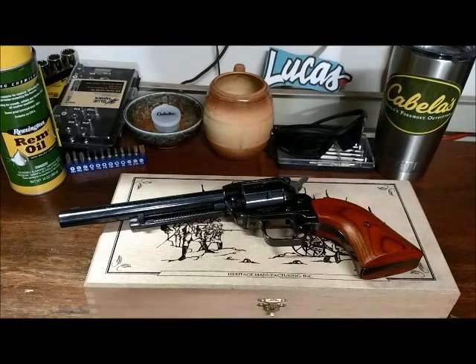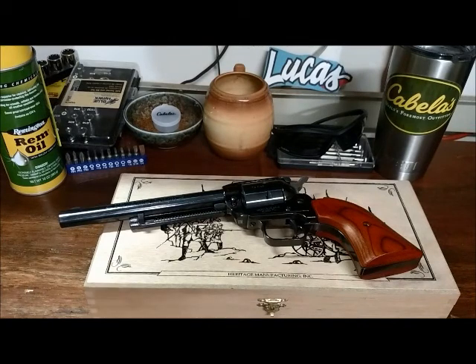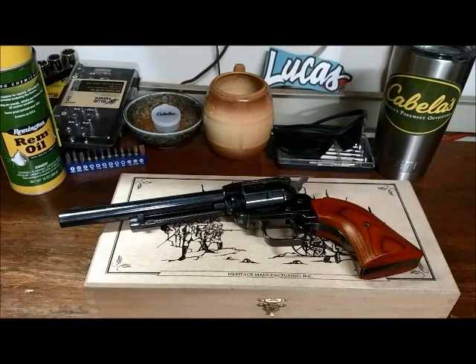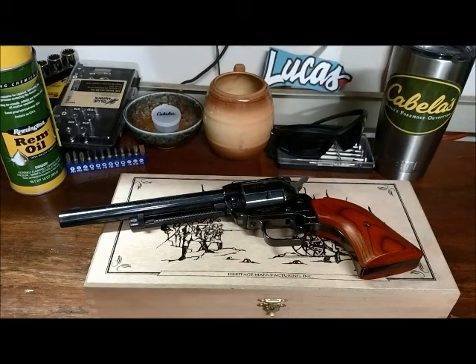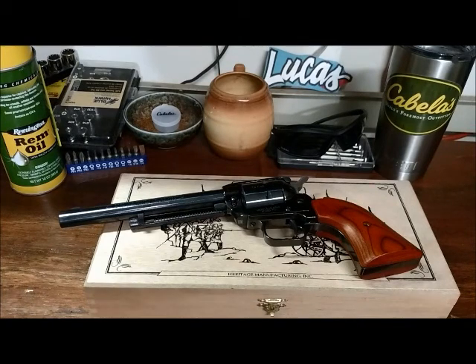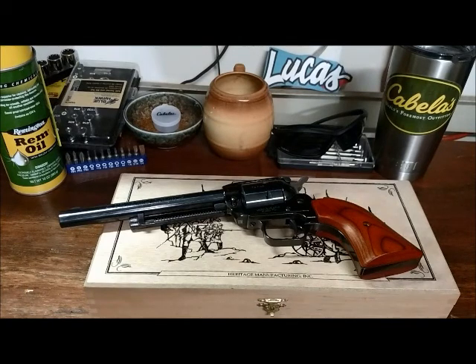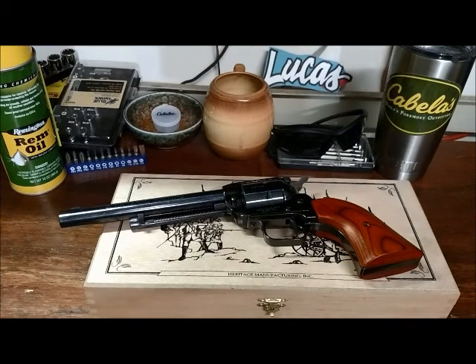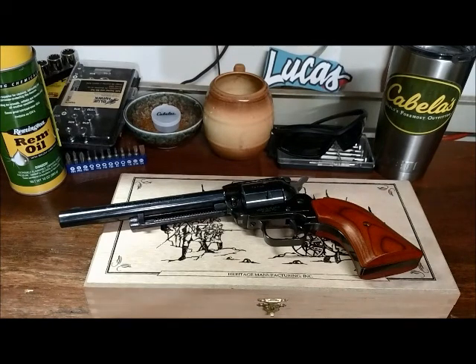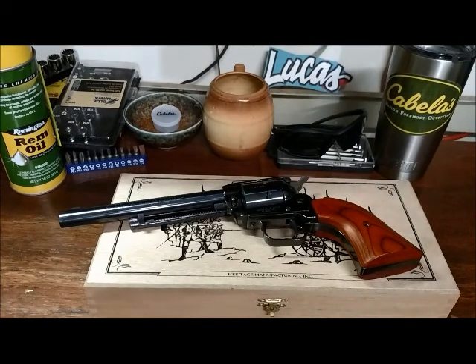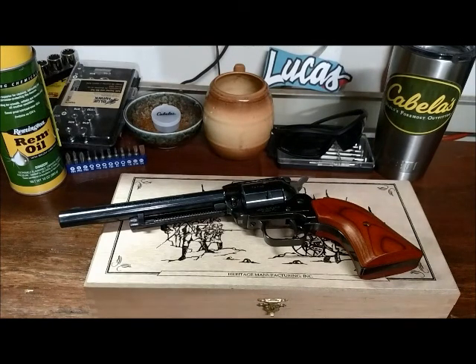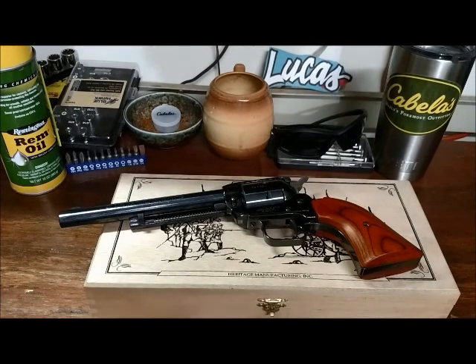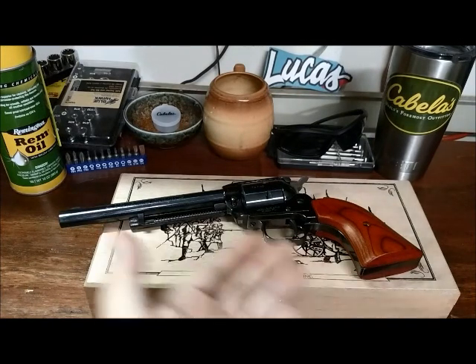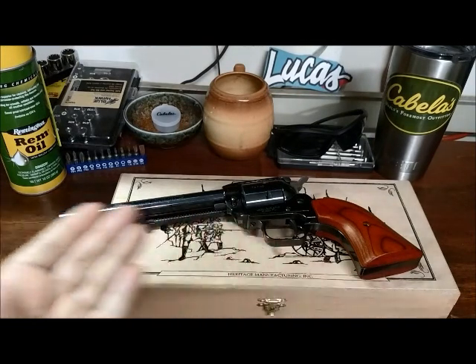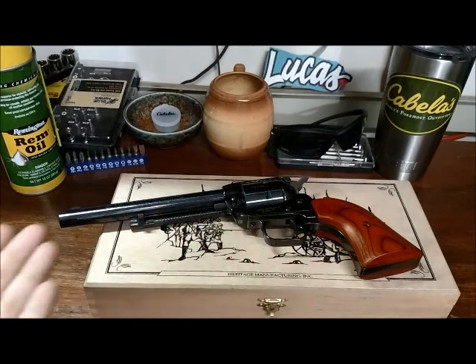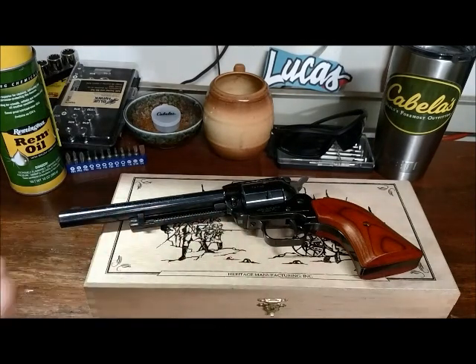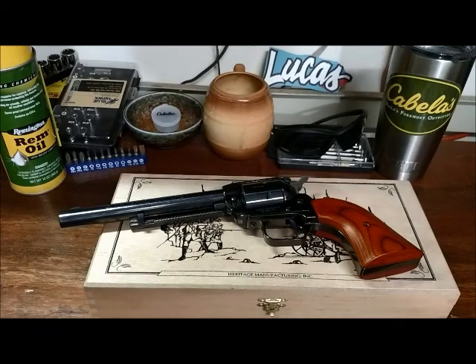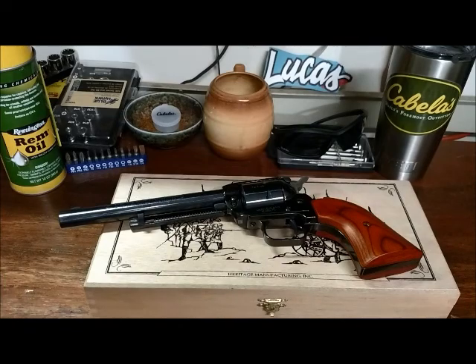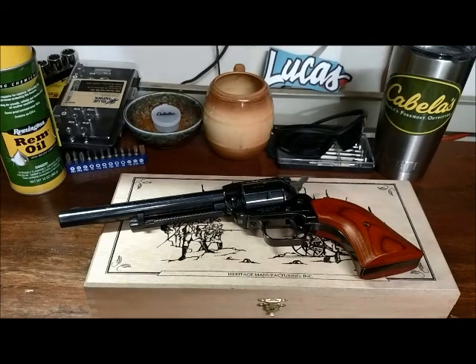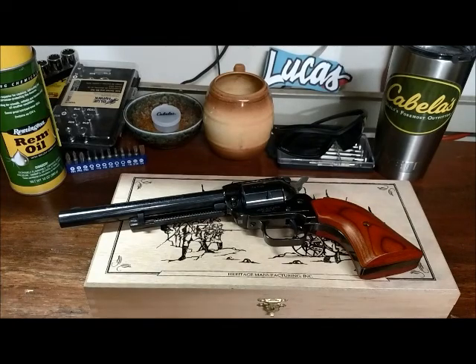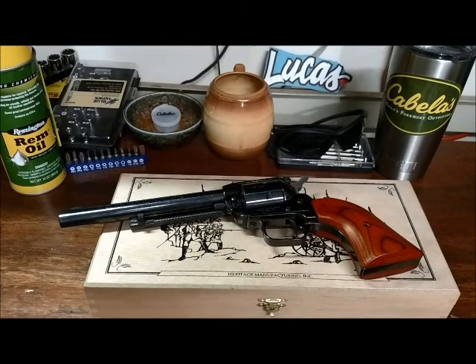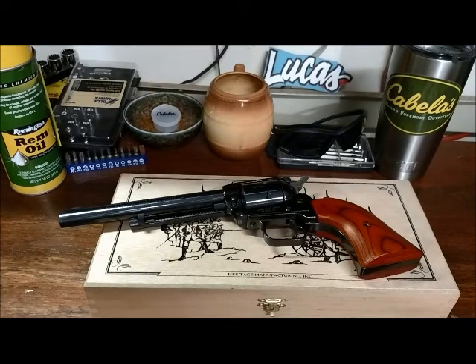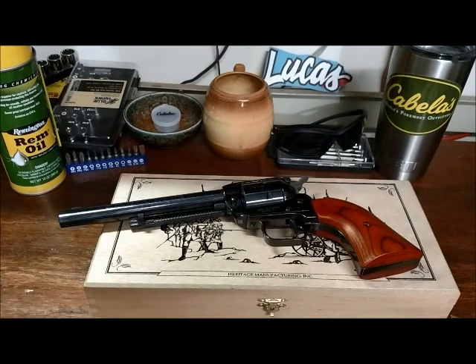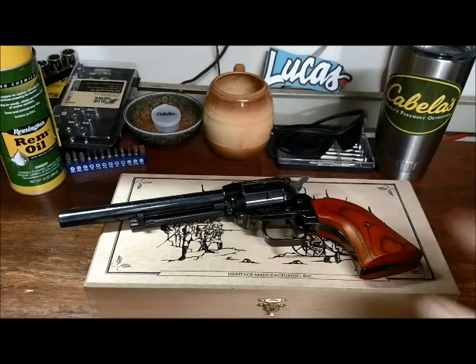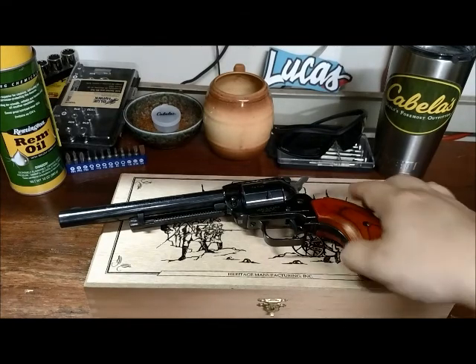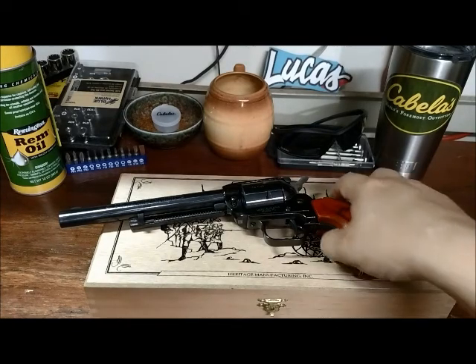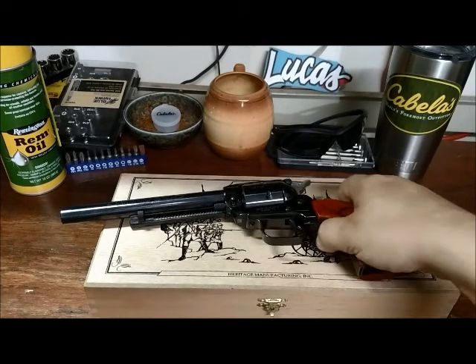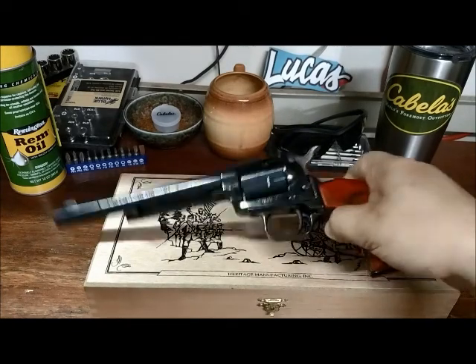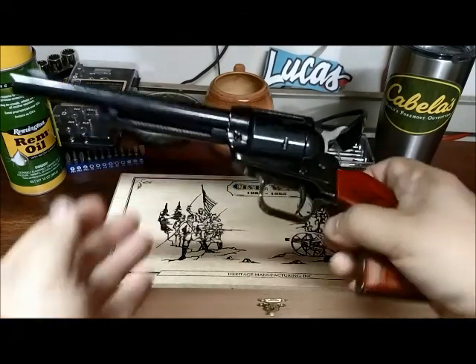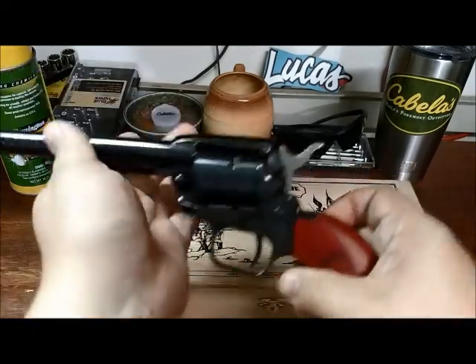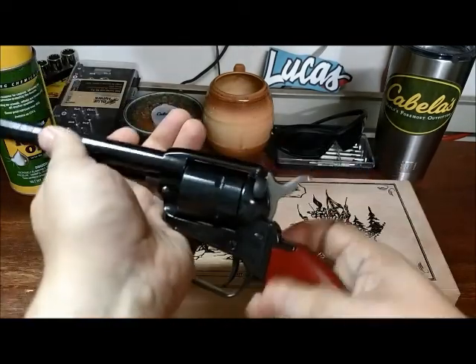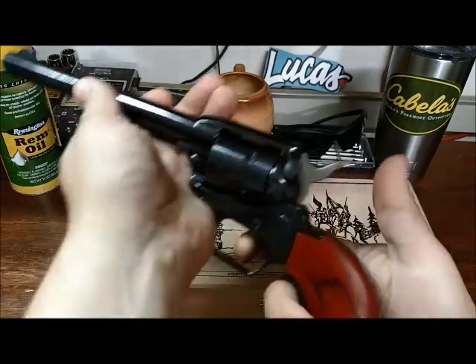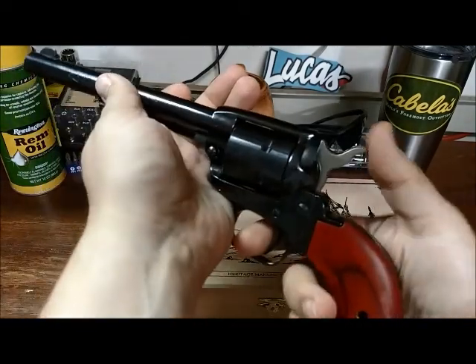Hey guys, I'd like to review my newest gun. And here it is, the Heritage Roughrider. Oh look at that, it looks like it's the Old West.